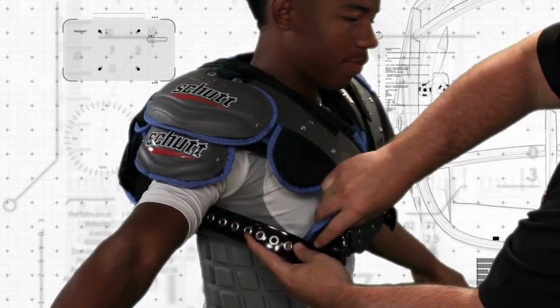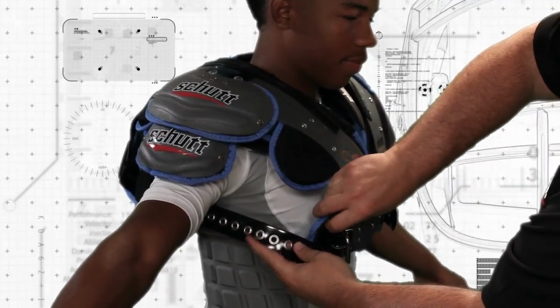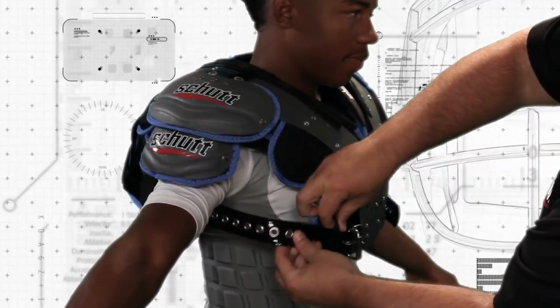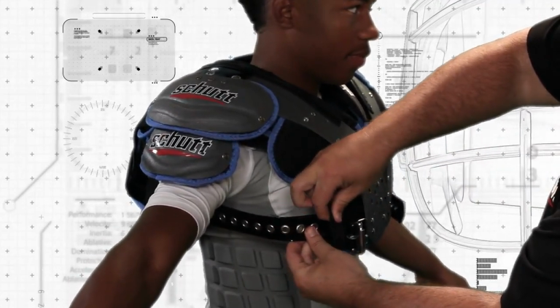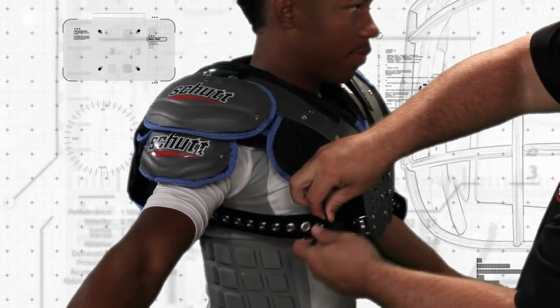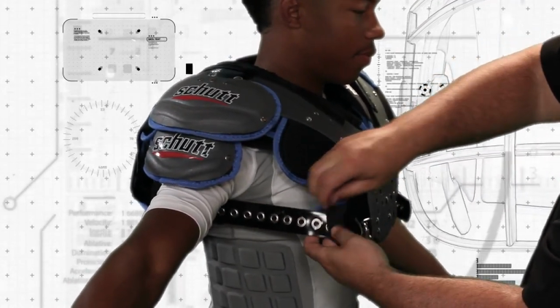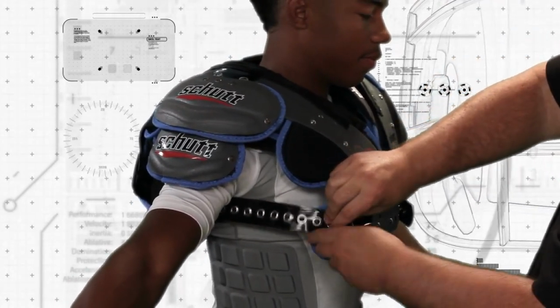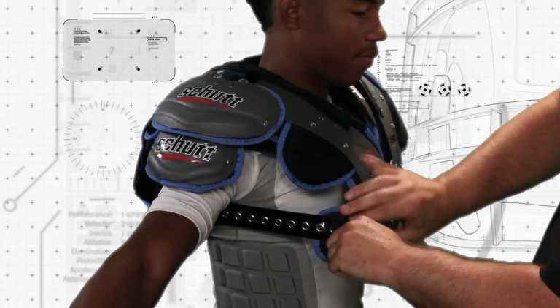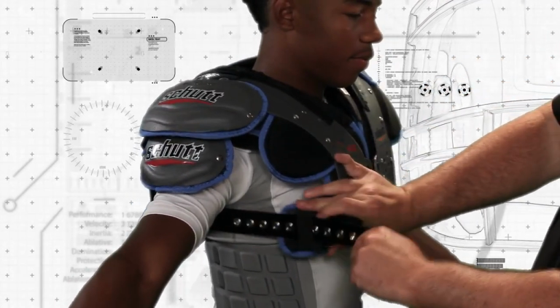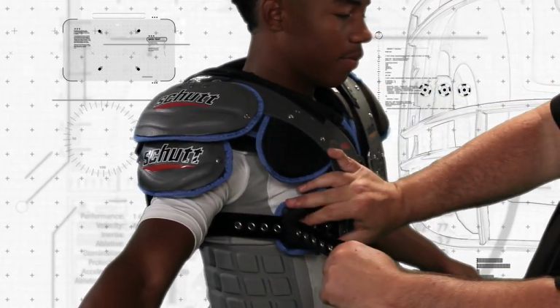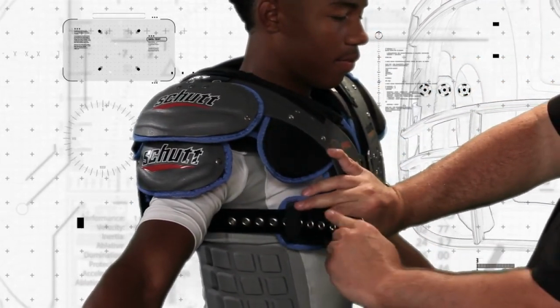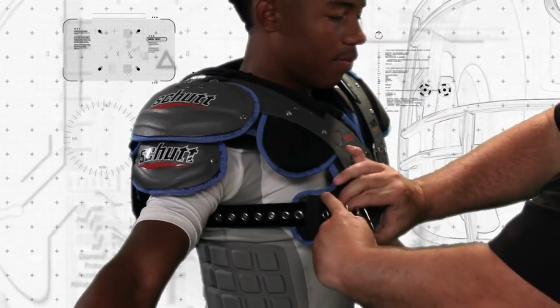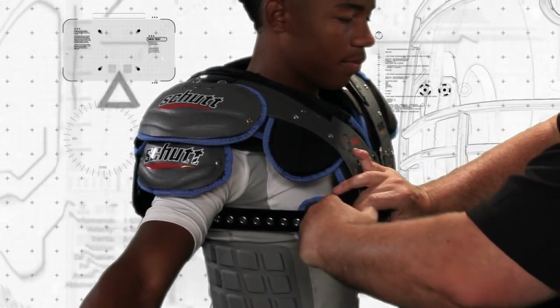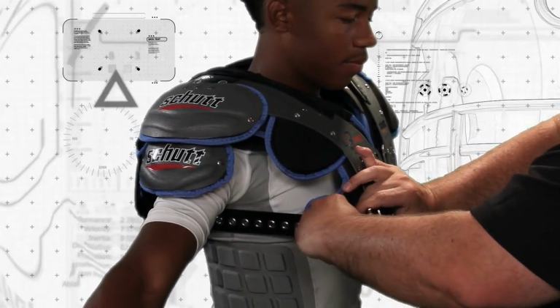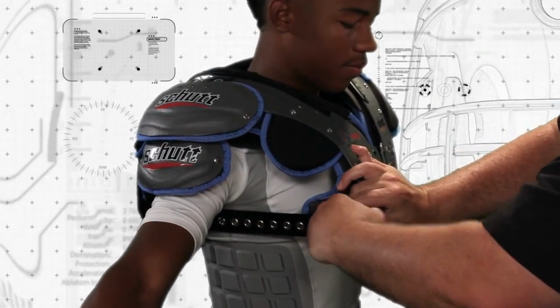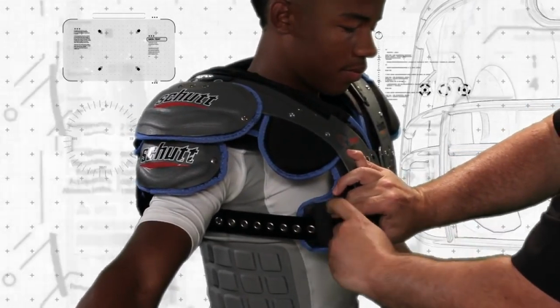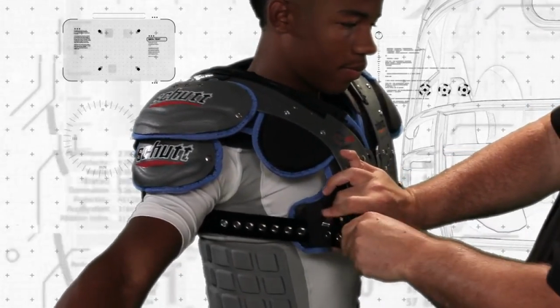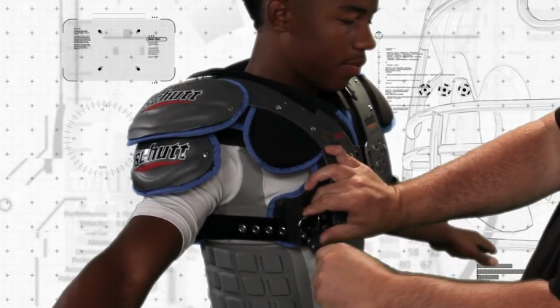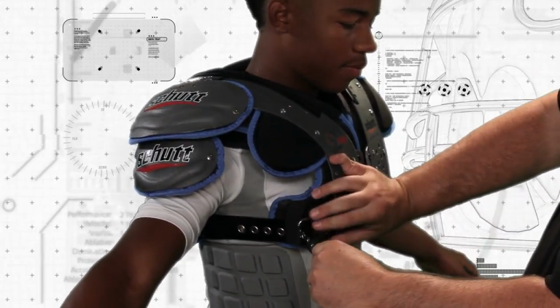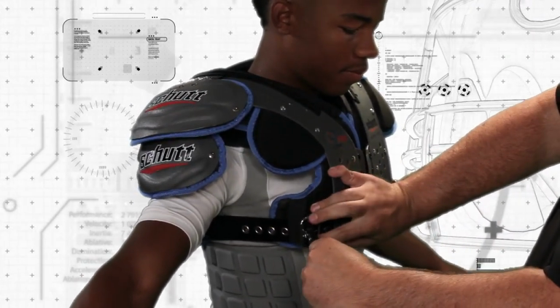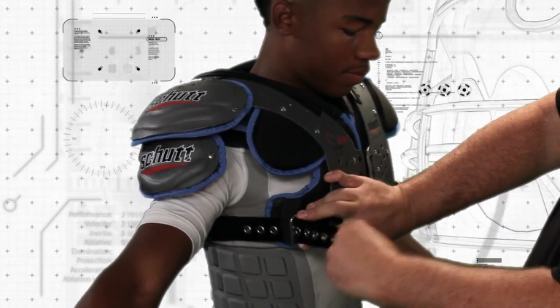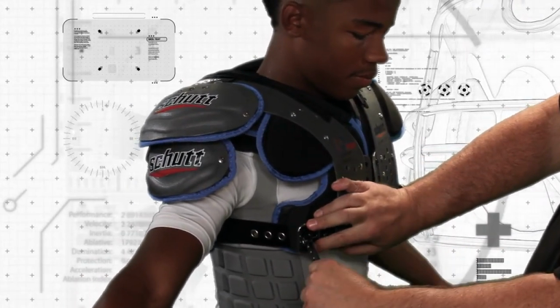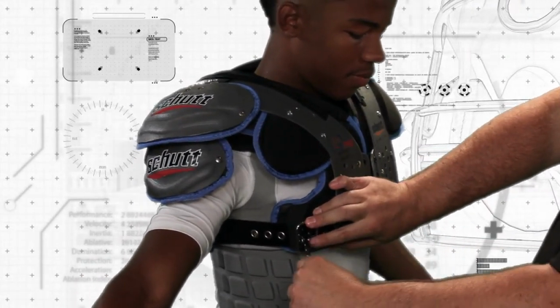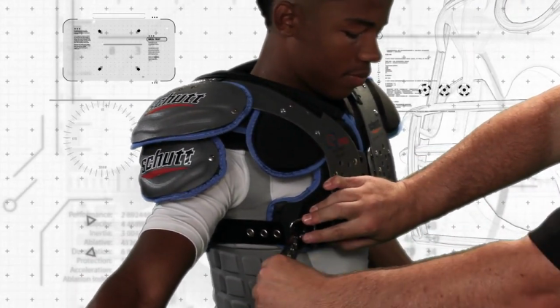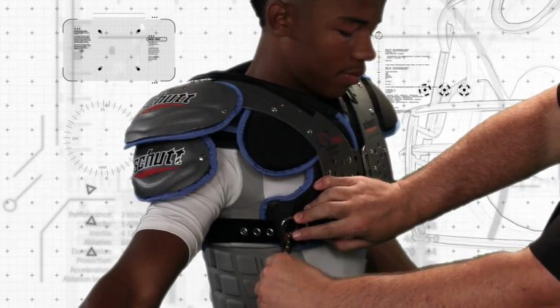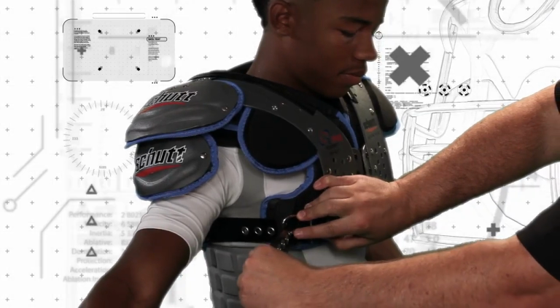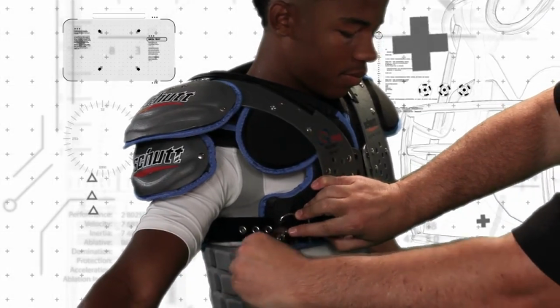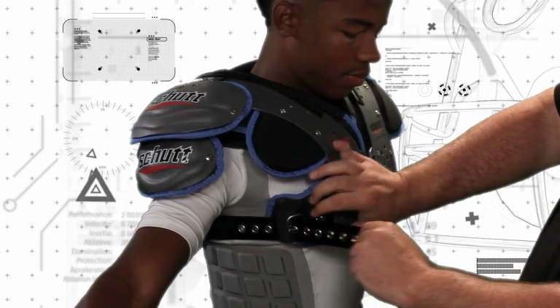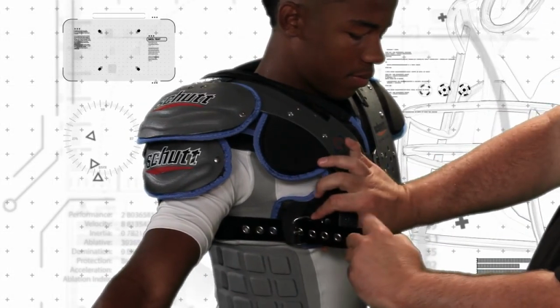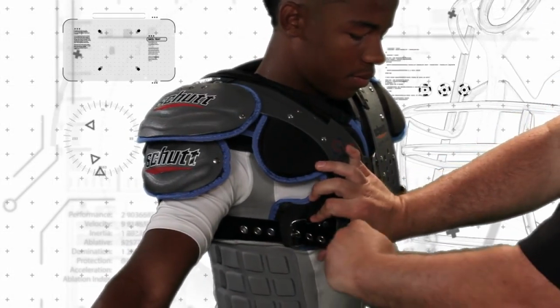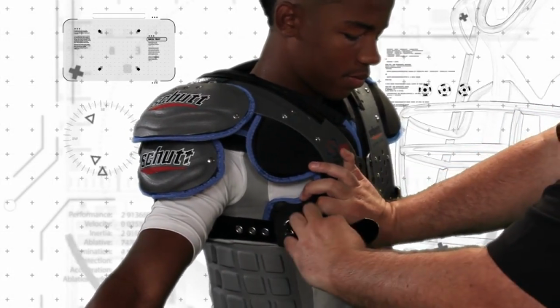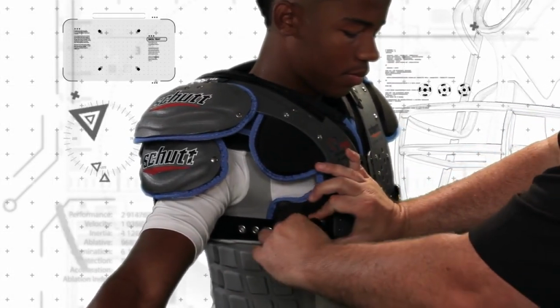Loose belts or straps can frequently lead to injuries, so make sure the belts or straps are tight but not cutting into the player's sides. This will also build and properly lift the arches, helping the pad to absorb and disperse more impact.